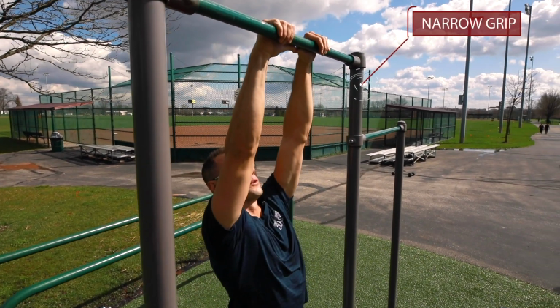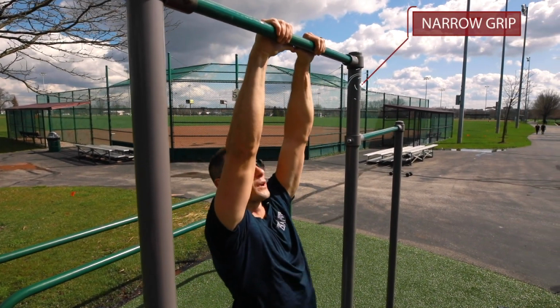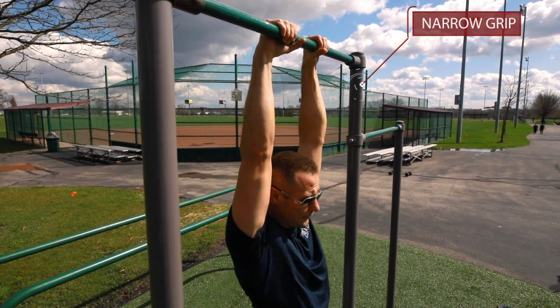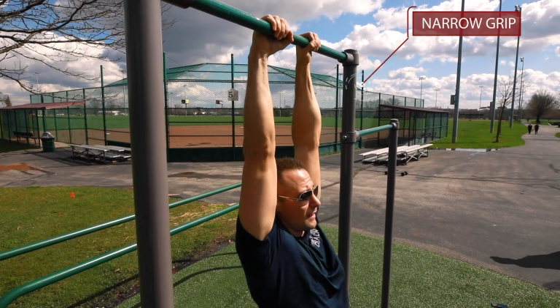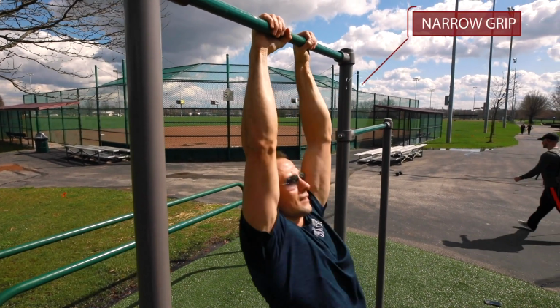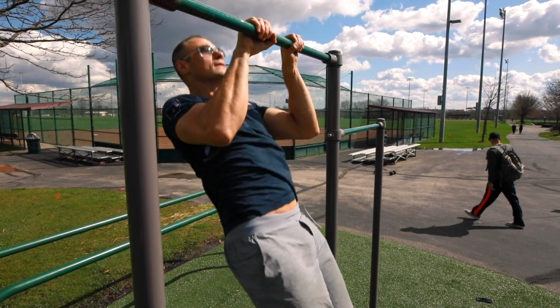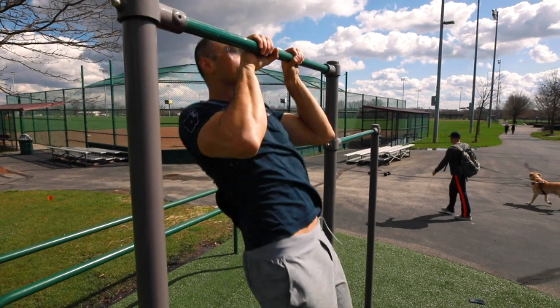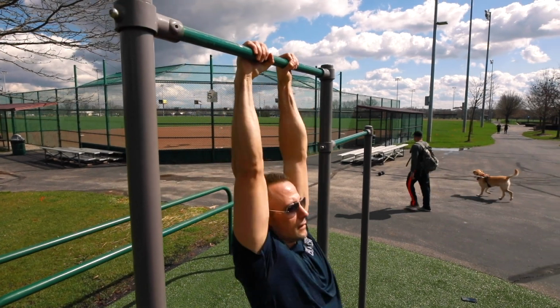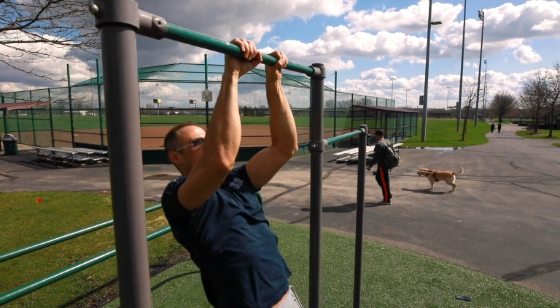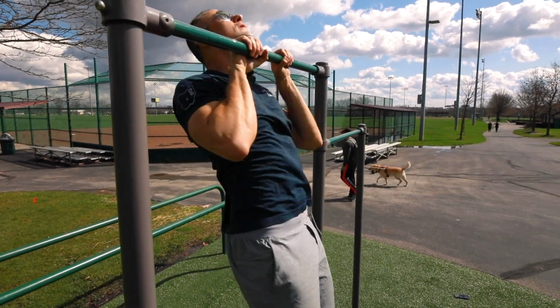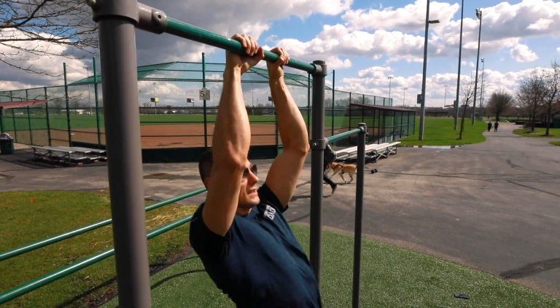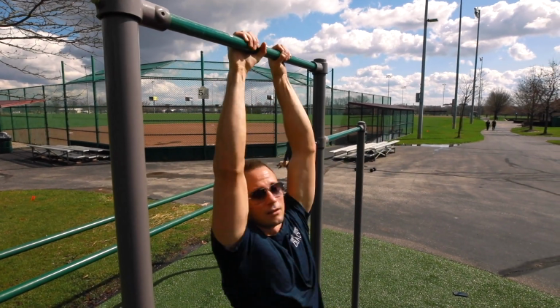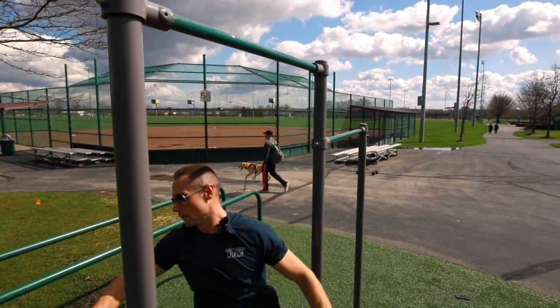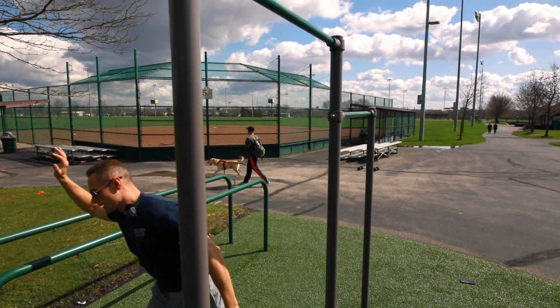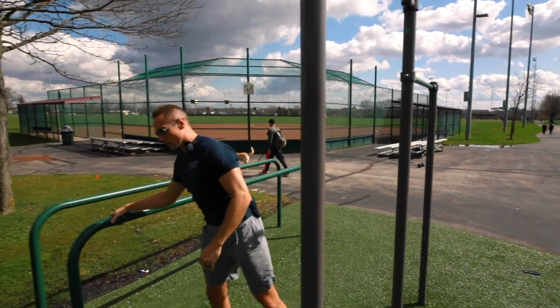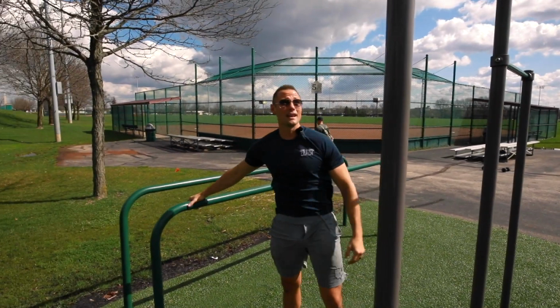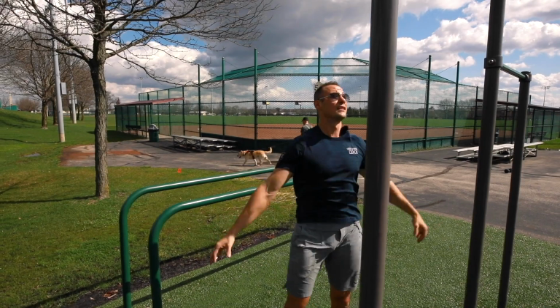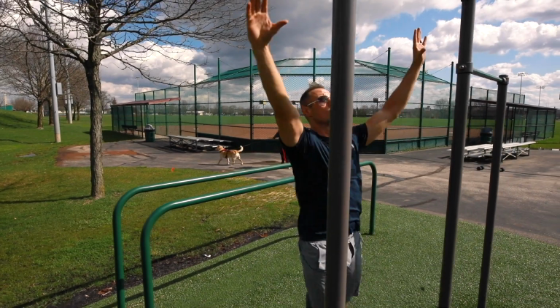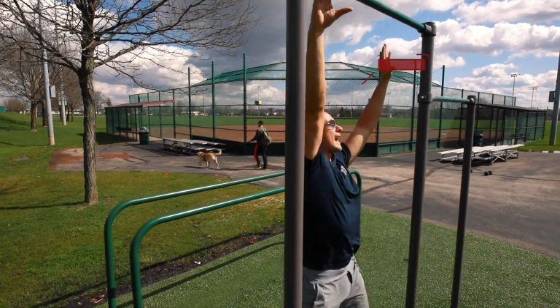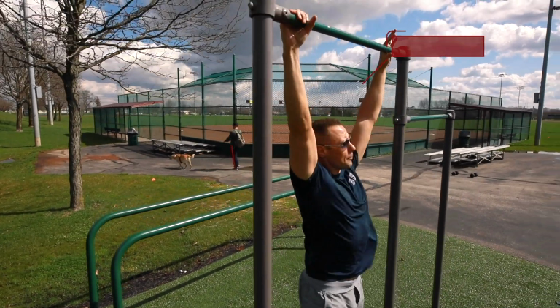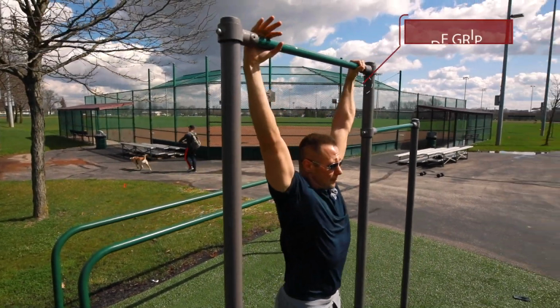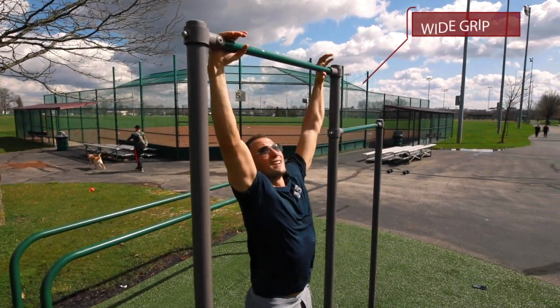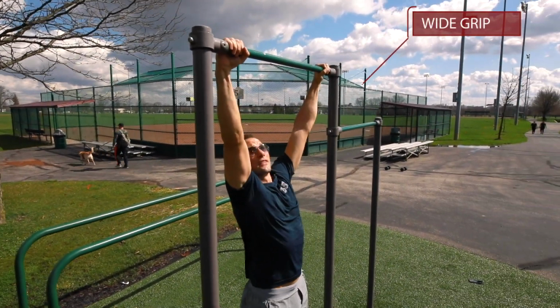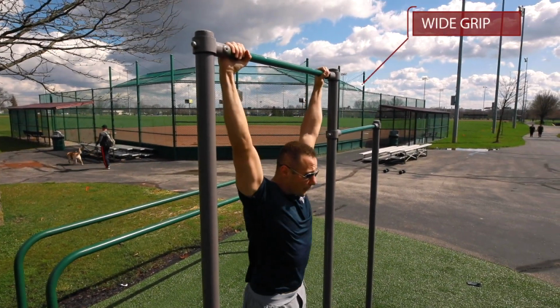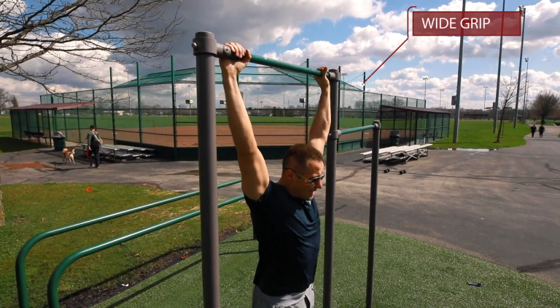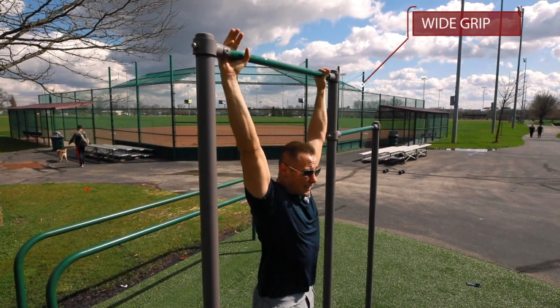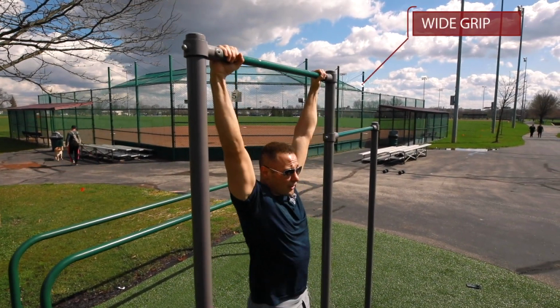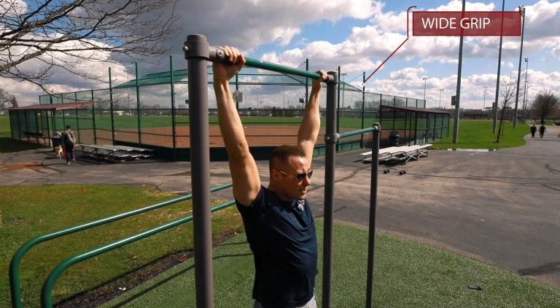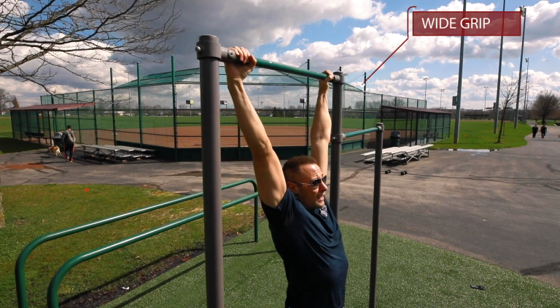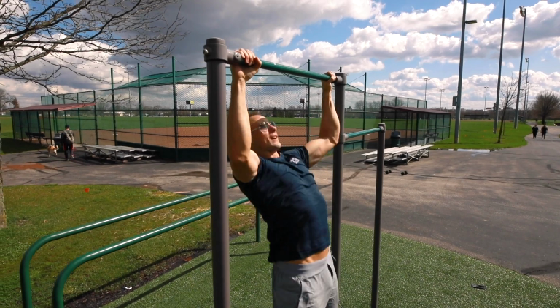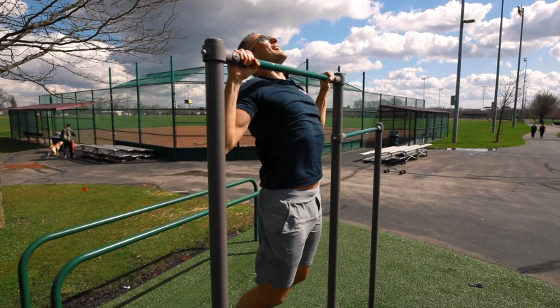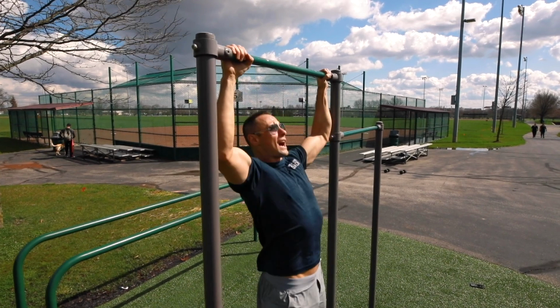We would then go hit our five dips. We also have a wide grip pull-up — on this bar, with my pretty long arms, I'm going to go ahead and max this out.